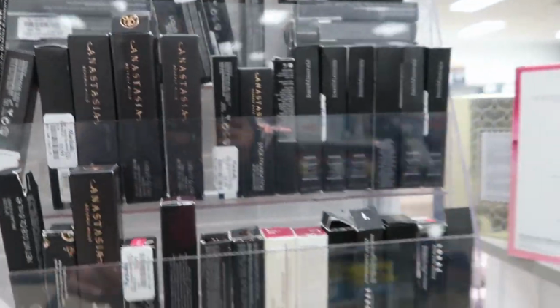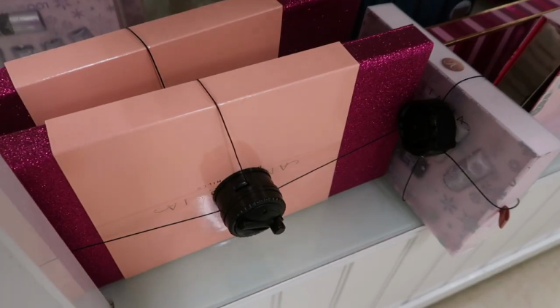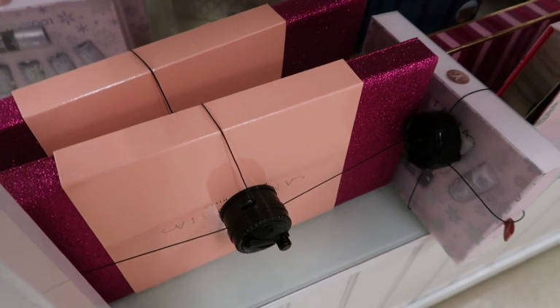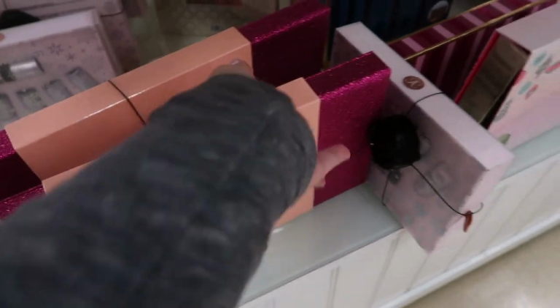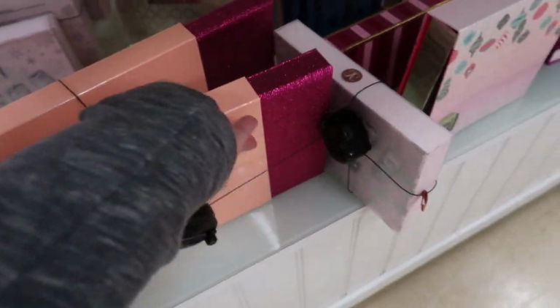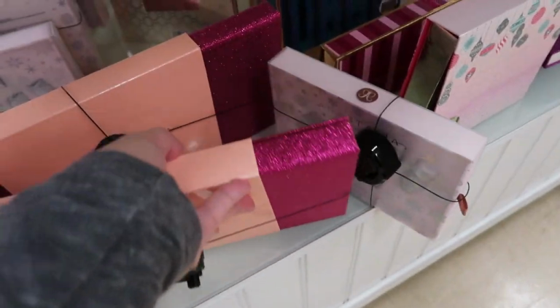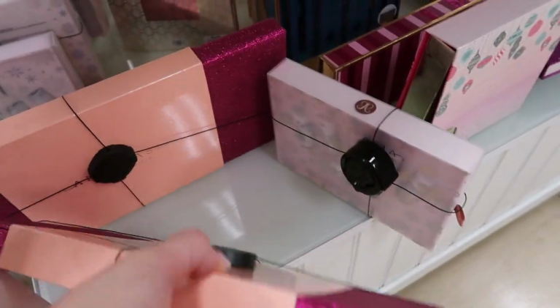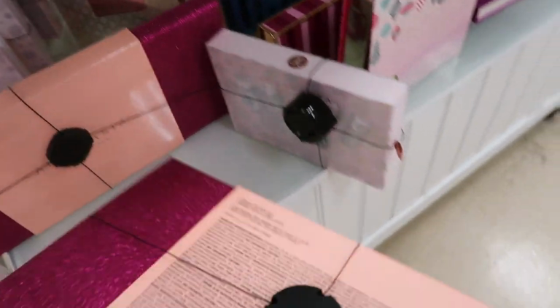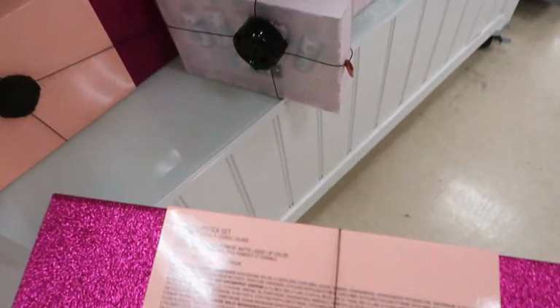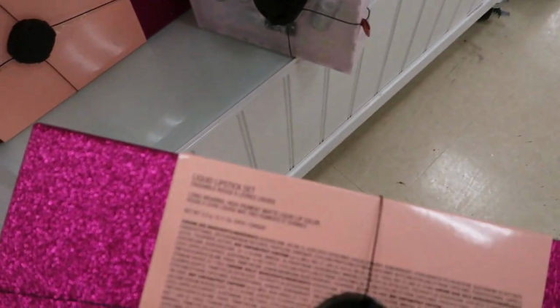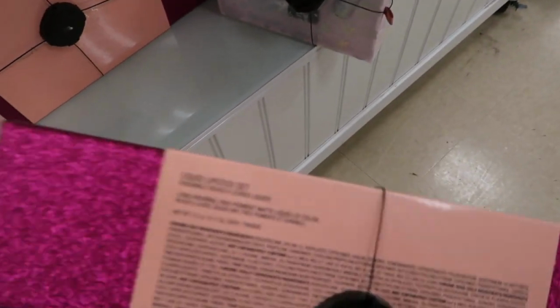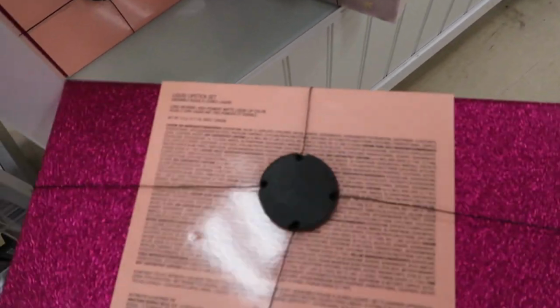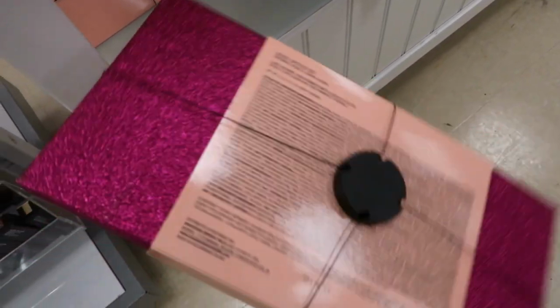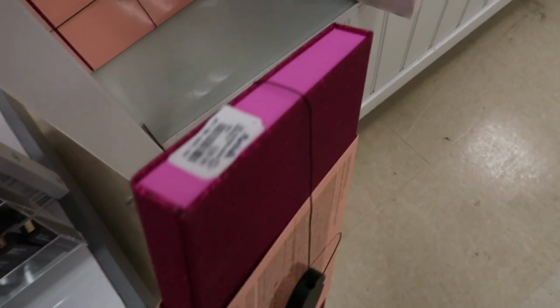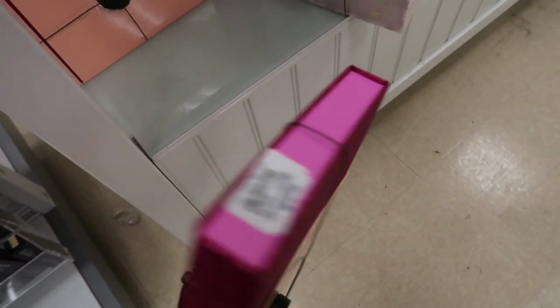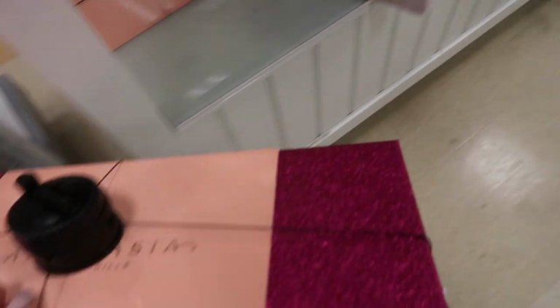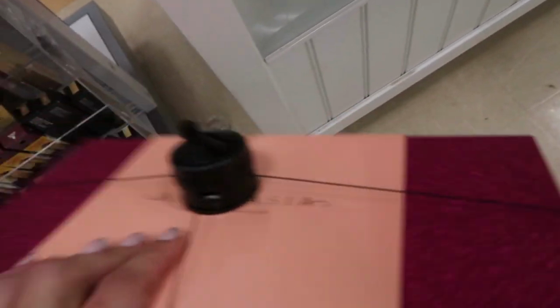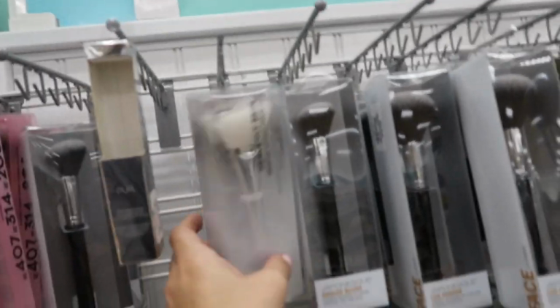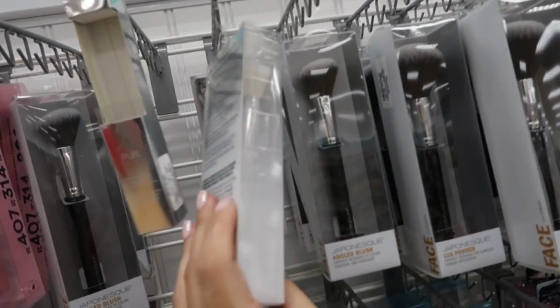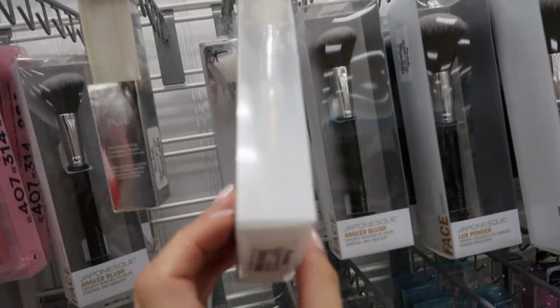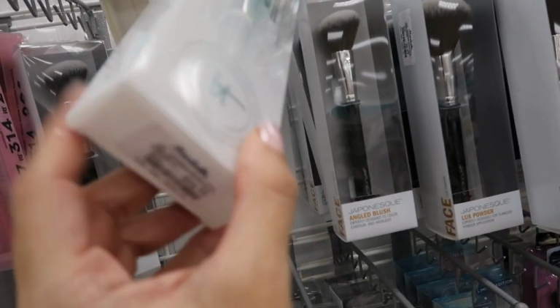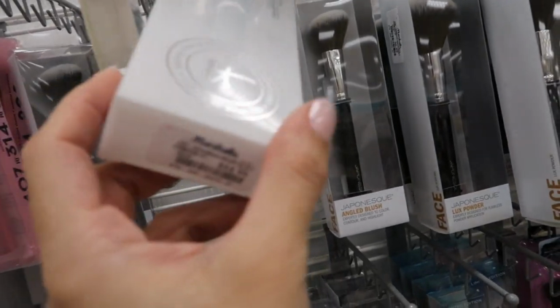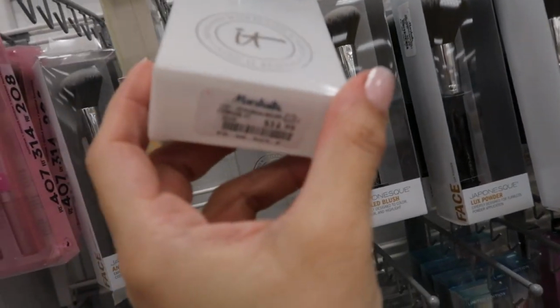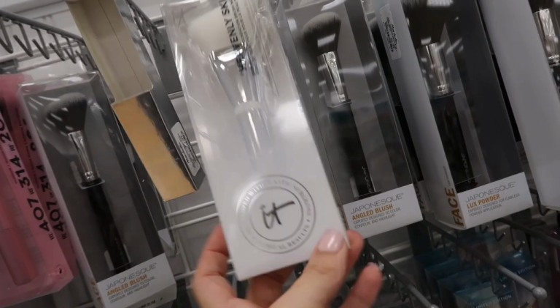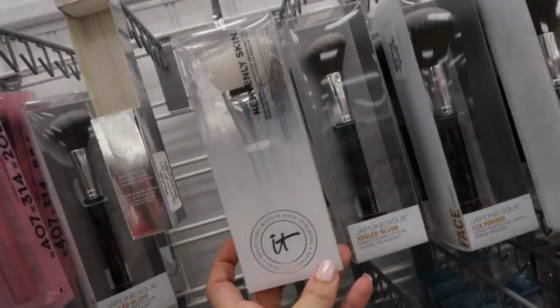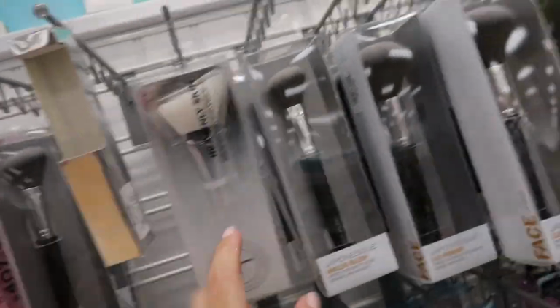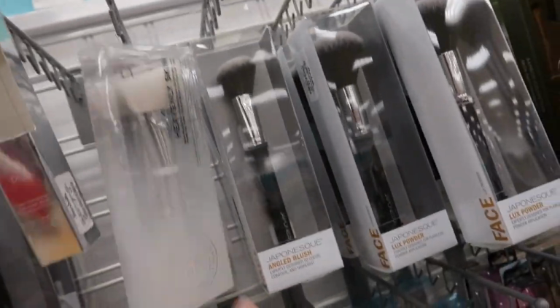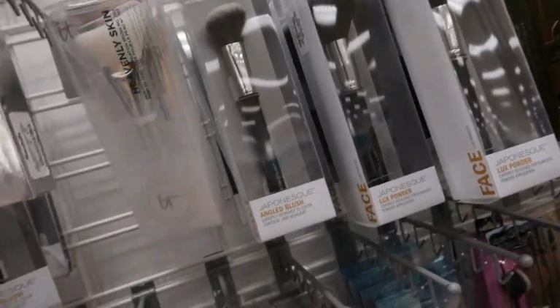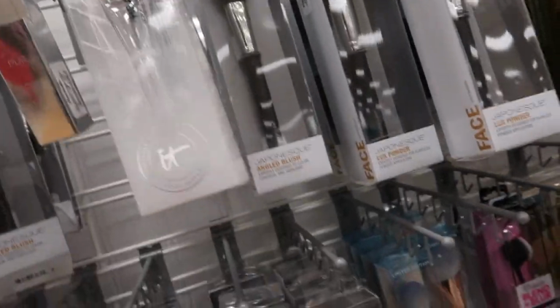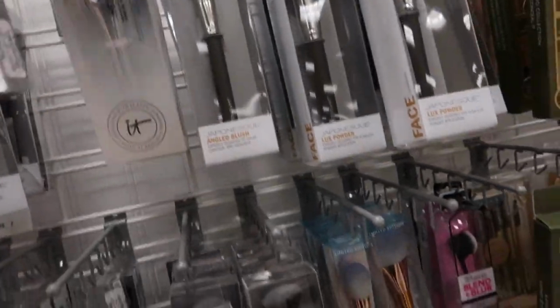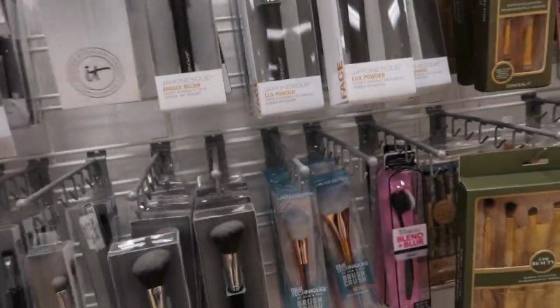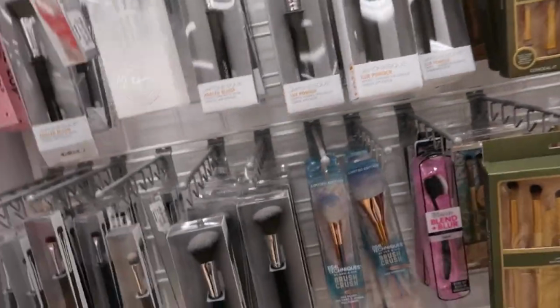There's a big Anastasia set — liquid lipstick set for $39.99. I'm noticing some IT Cosmetics brushes for $14.99, I haven't seen those here before.